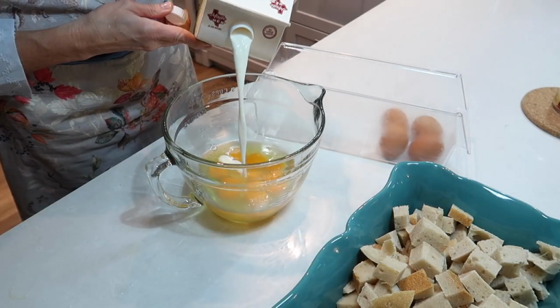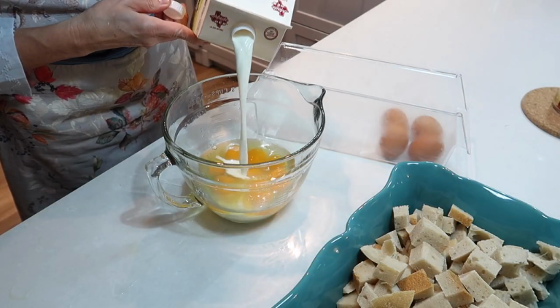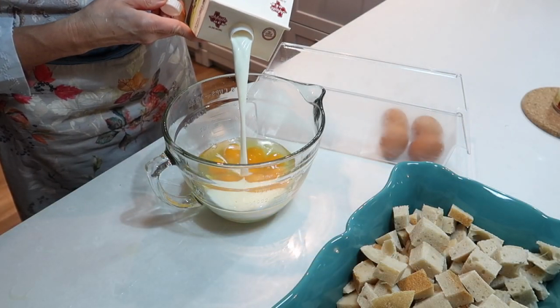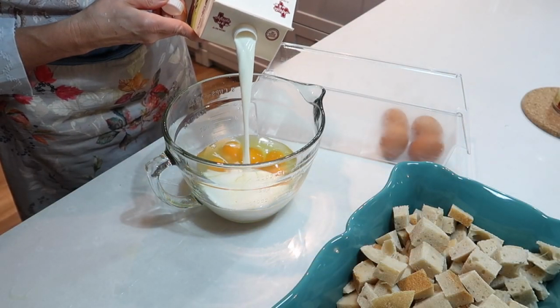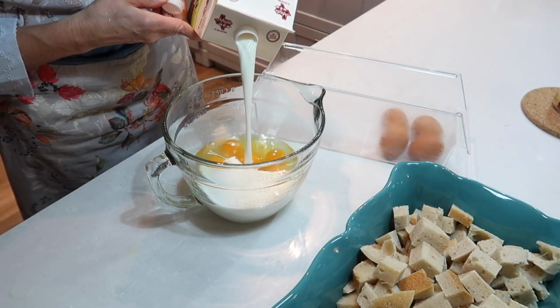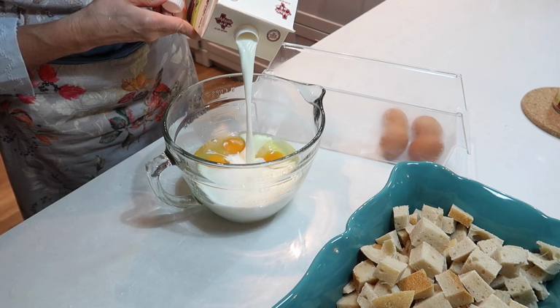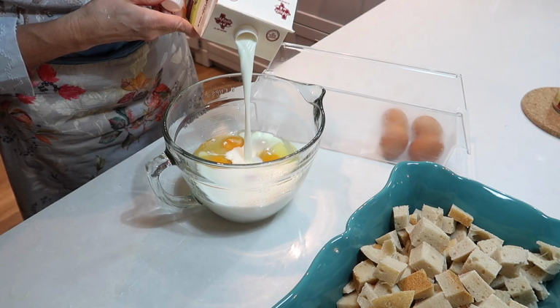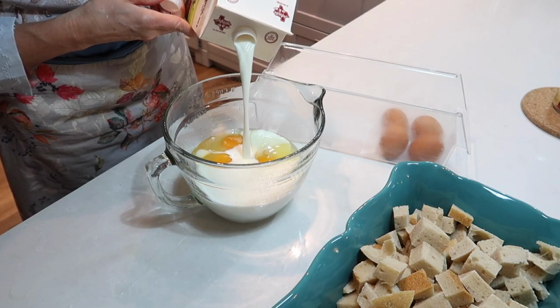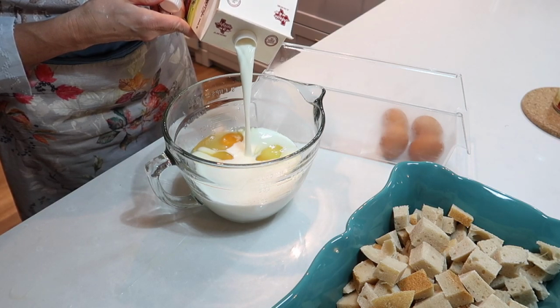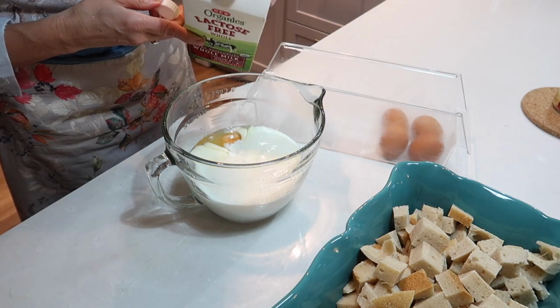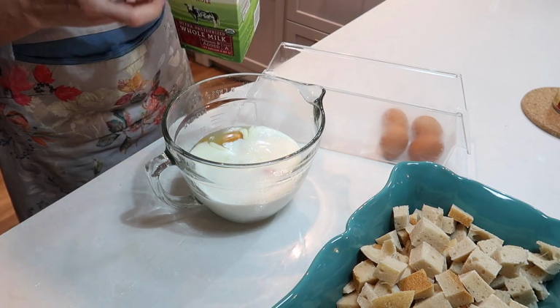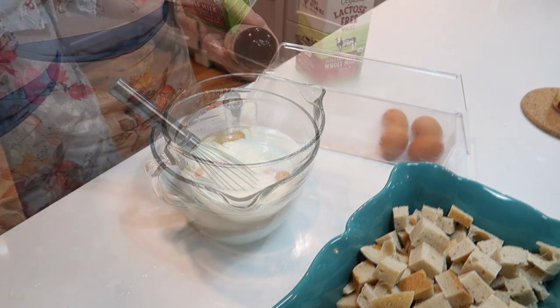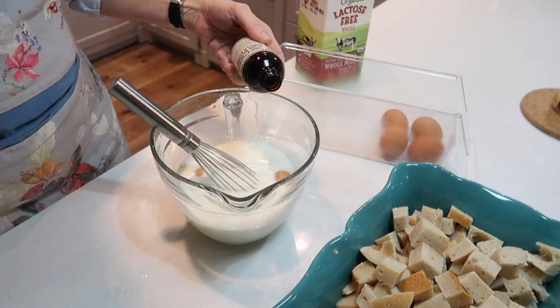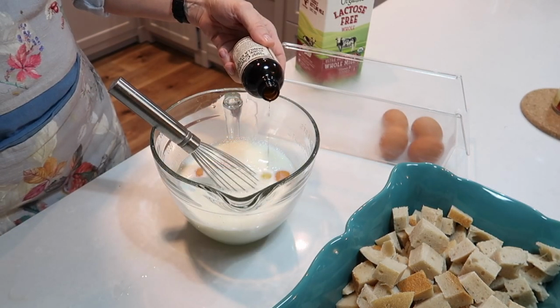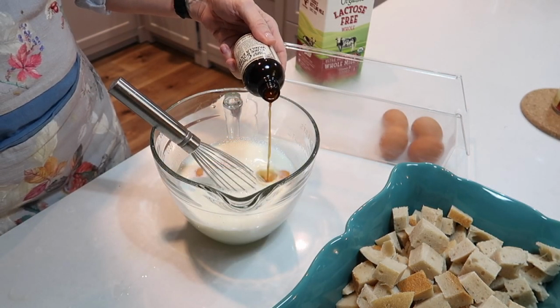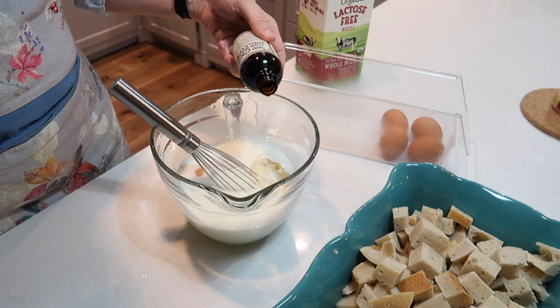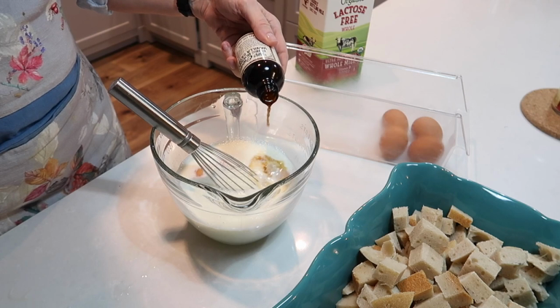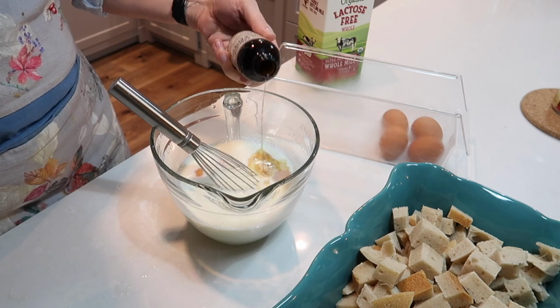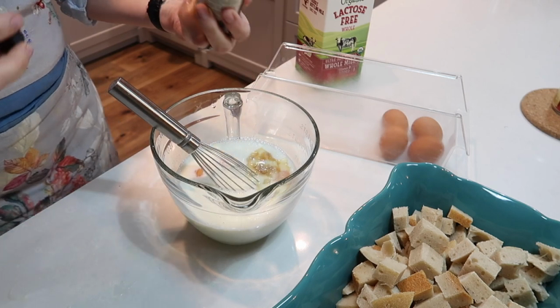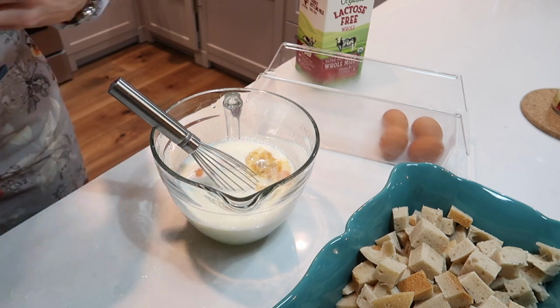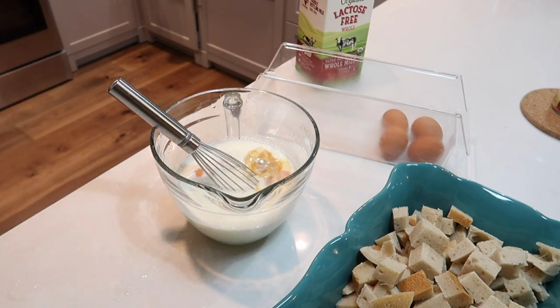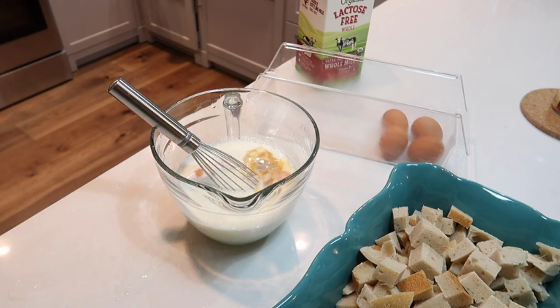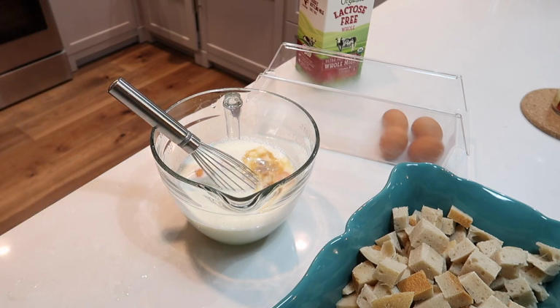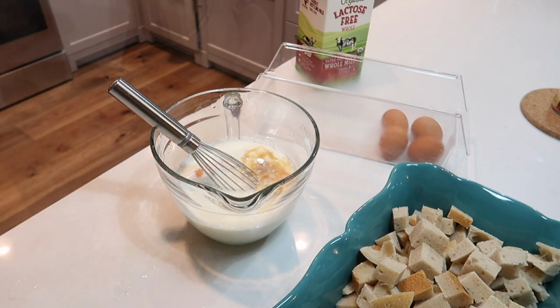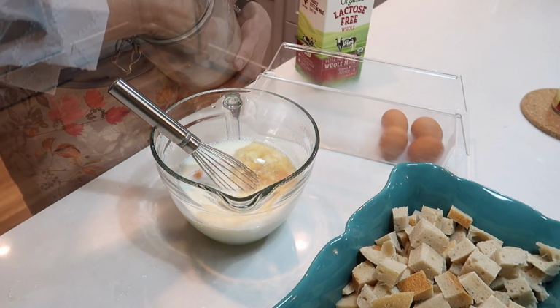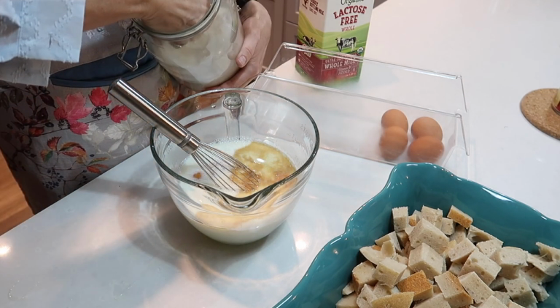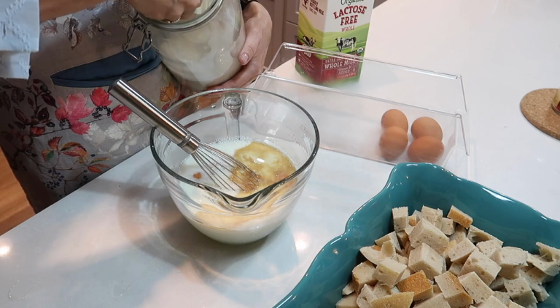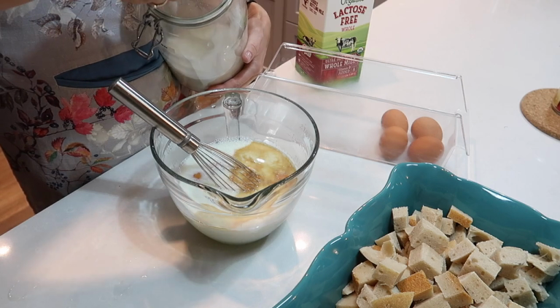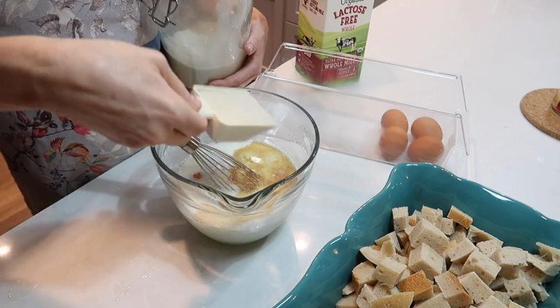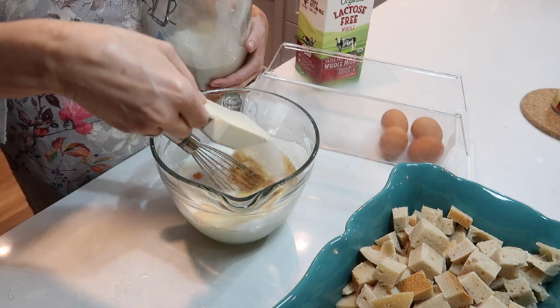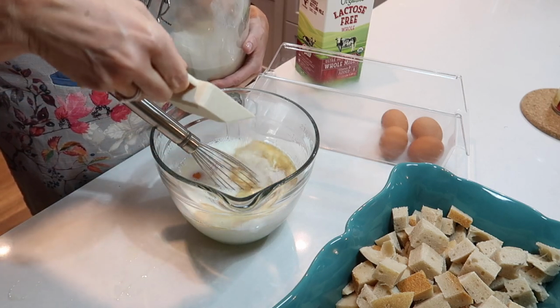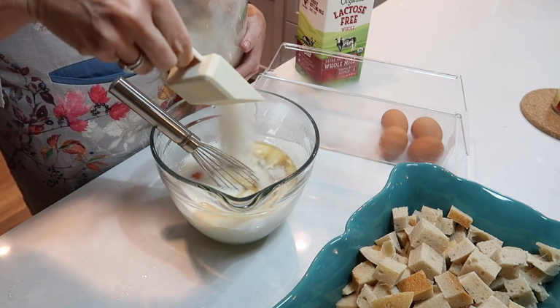I whisked together eight eggs — and without measuring, I'd say about a cup of milk, maybe a little more. You want to make sure the liquid covers the bread. I added a dash of vanilla and about a quarter cup of sugar.